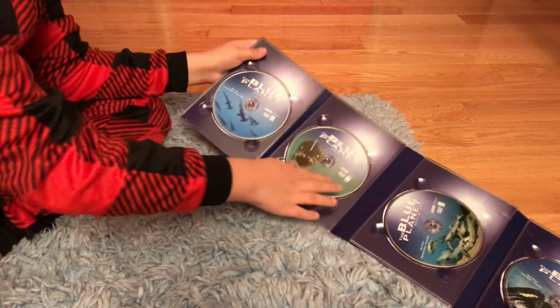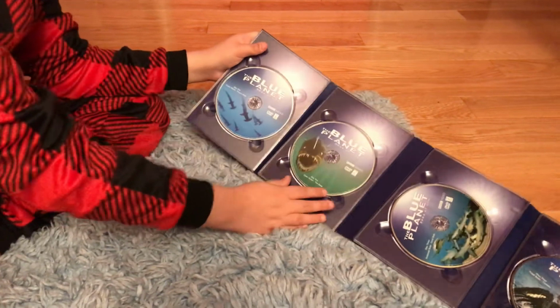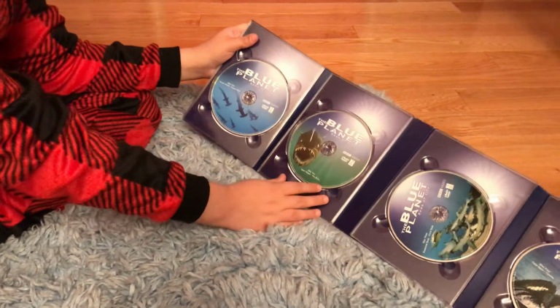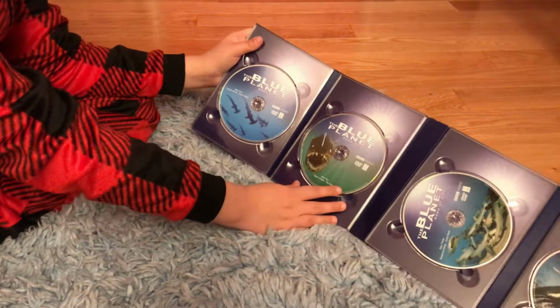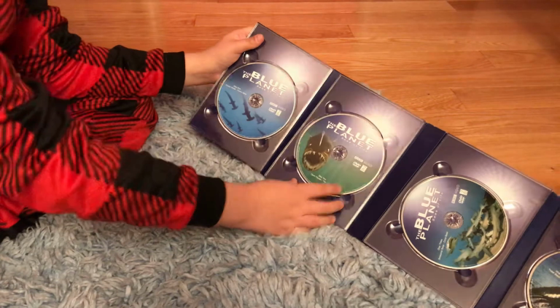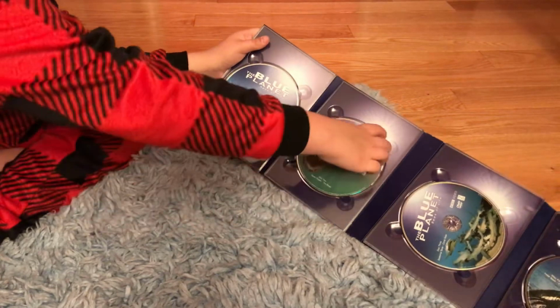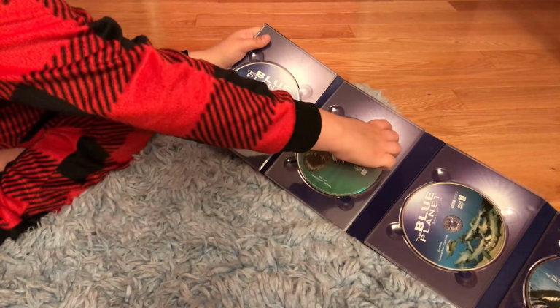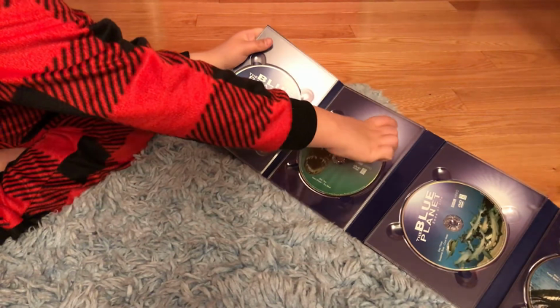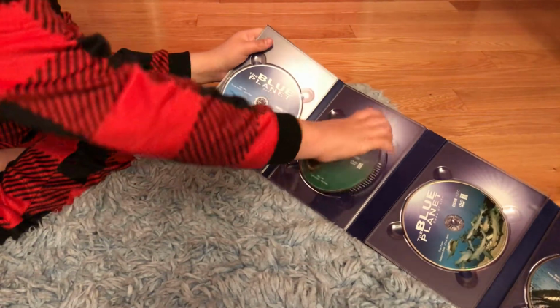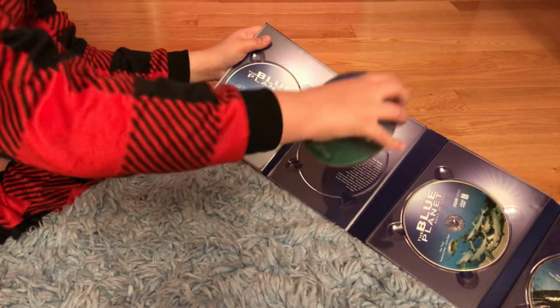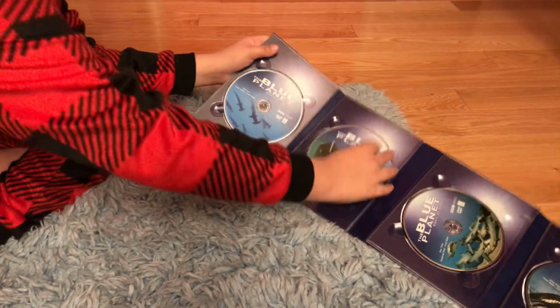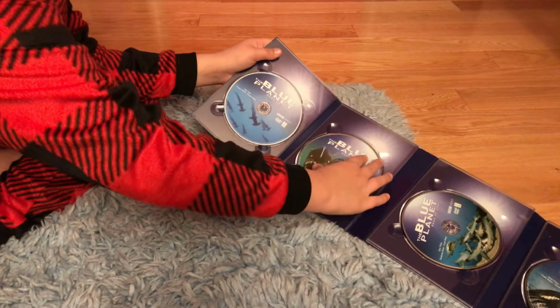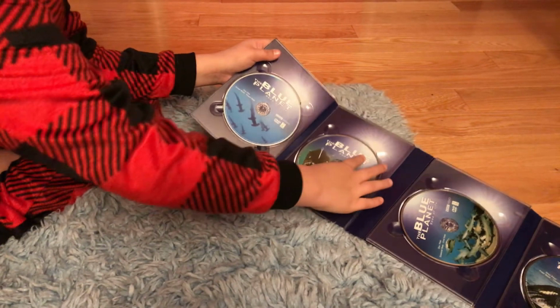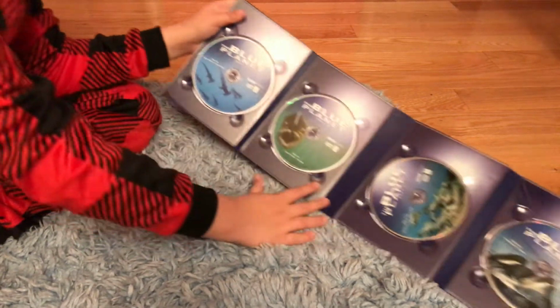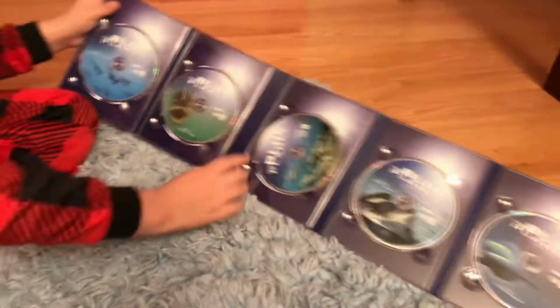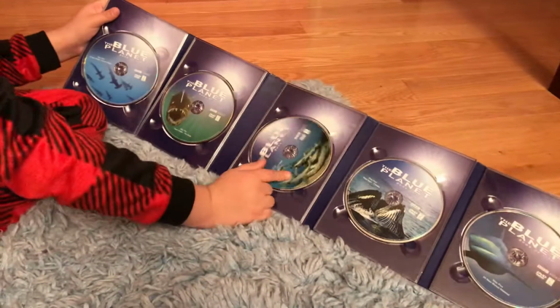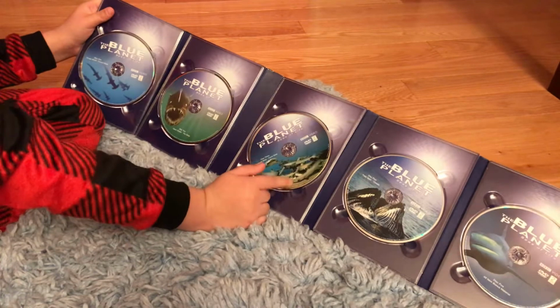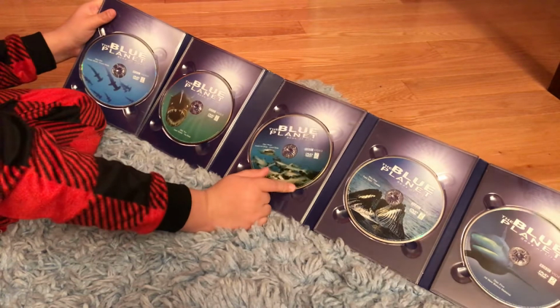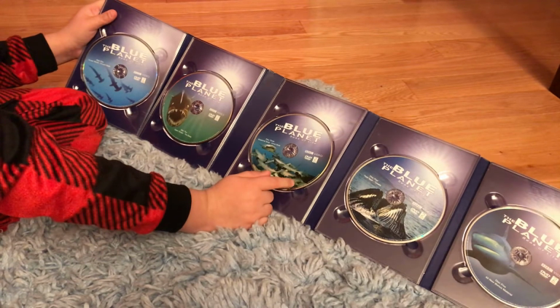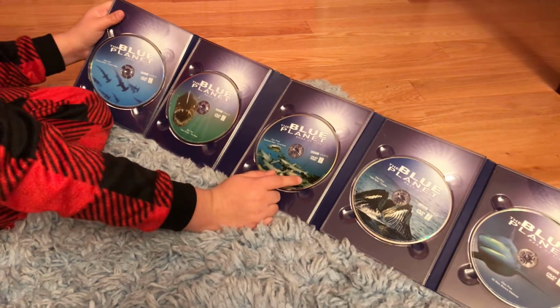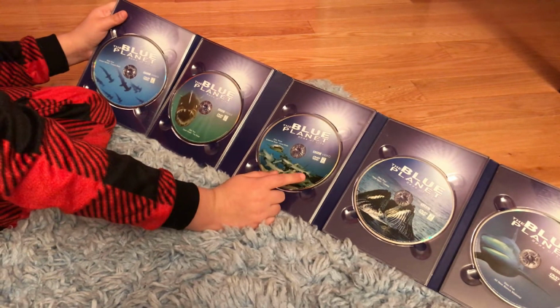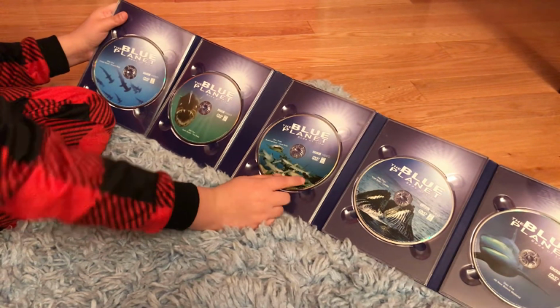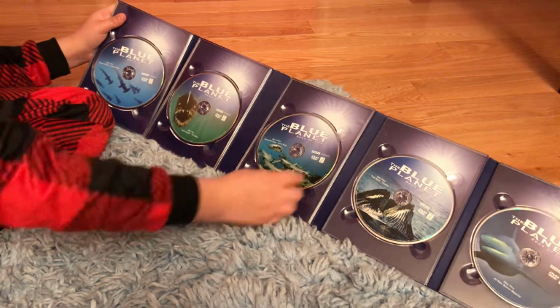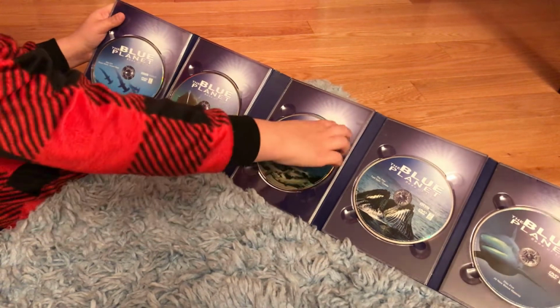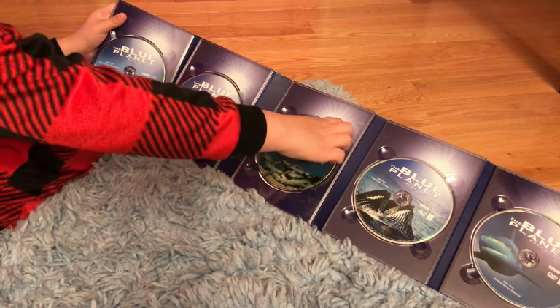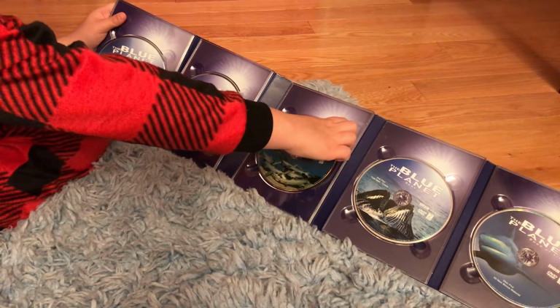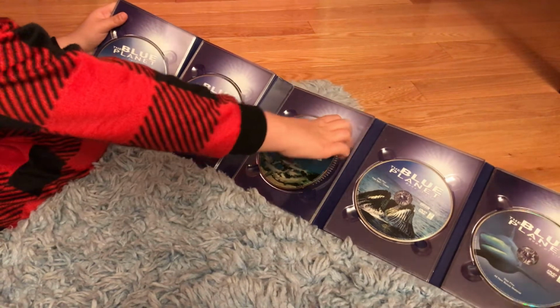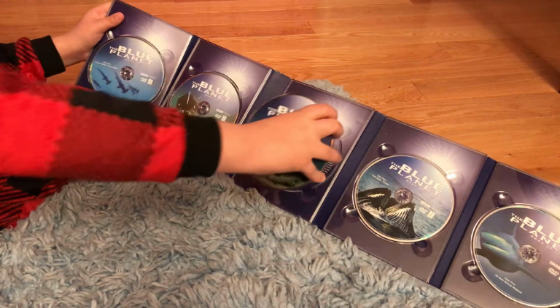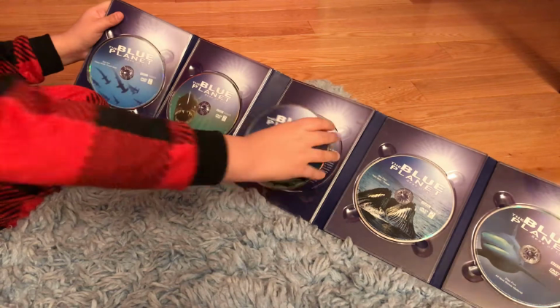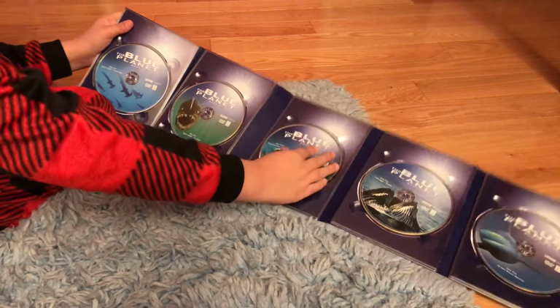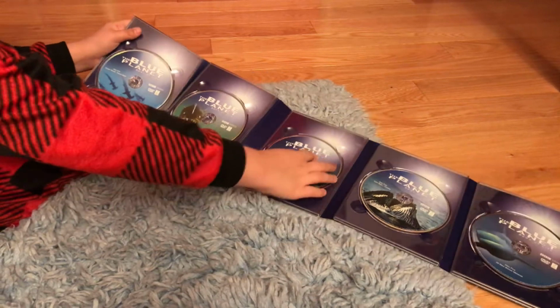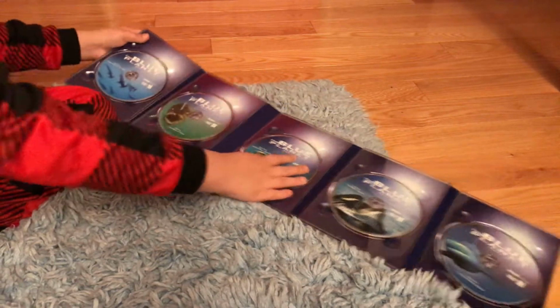Here's disc 2, which has Open Ocean and The Deep, which has an anglerfish. There's some more of that stuff. Here's disc 3, which has Seasonal Seas and Coral Seas, which has some more sharks. Summary.